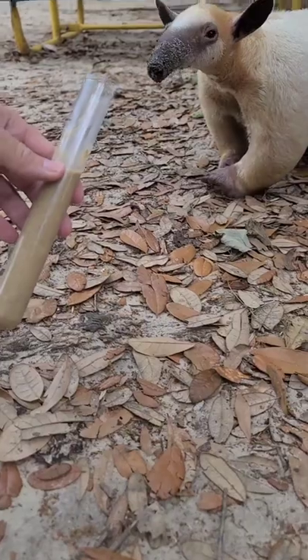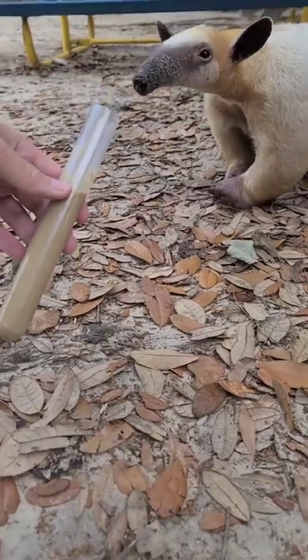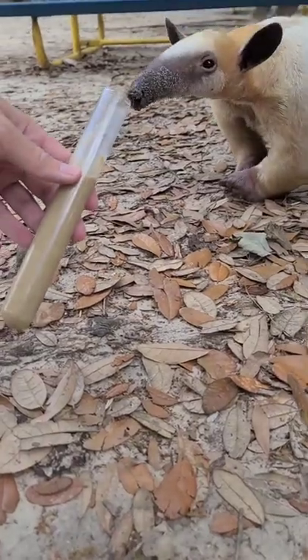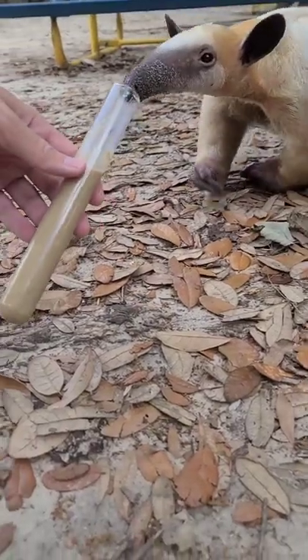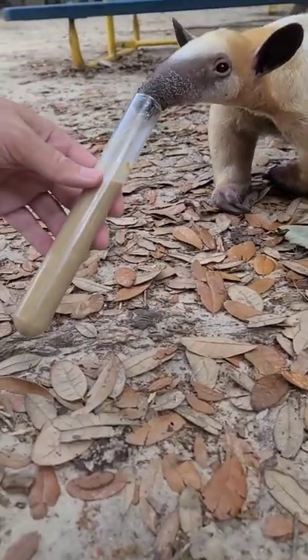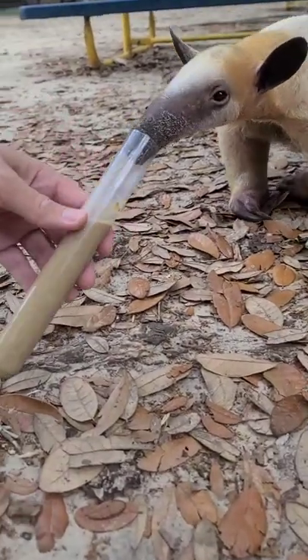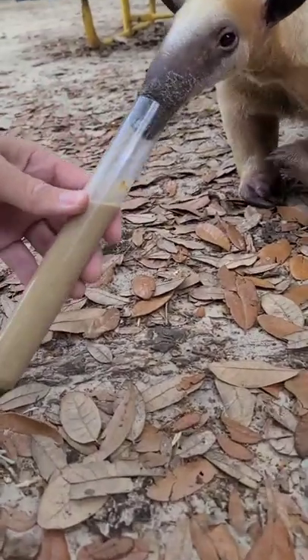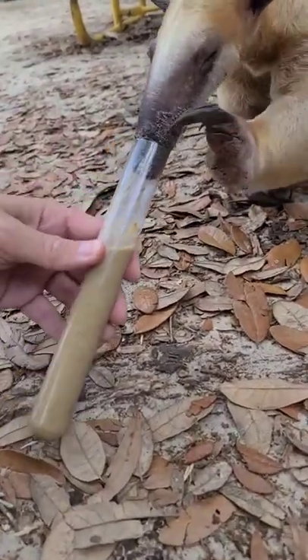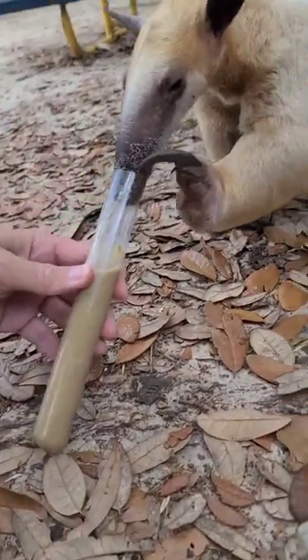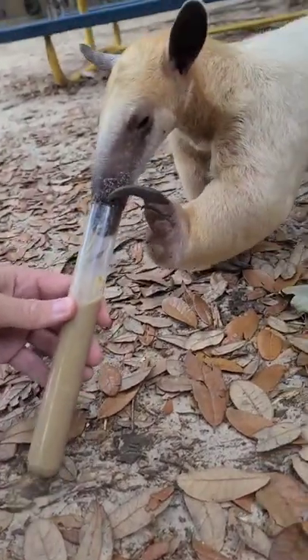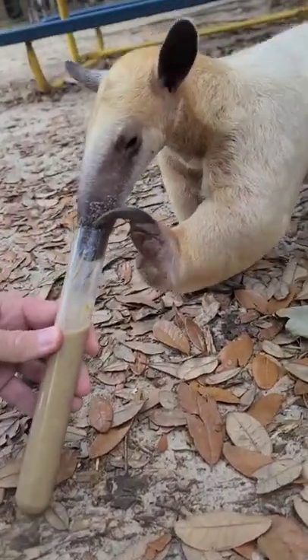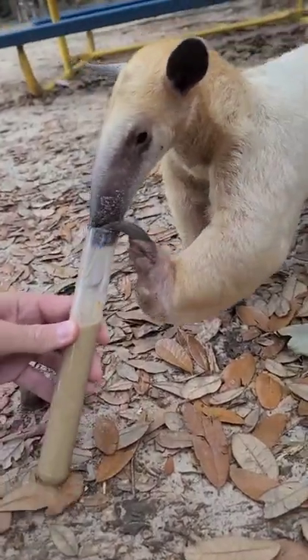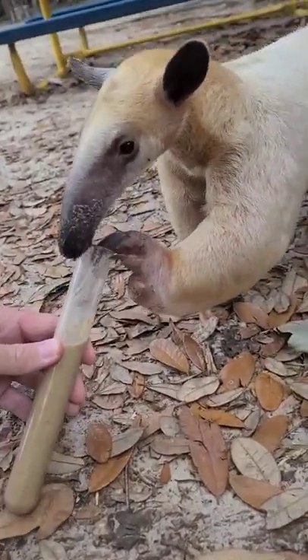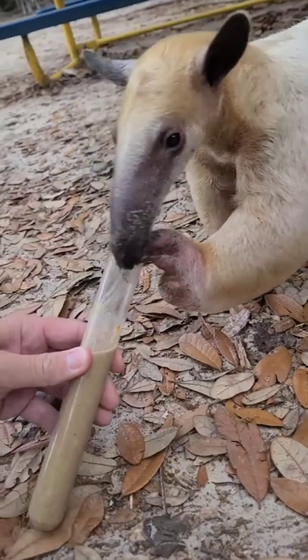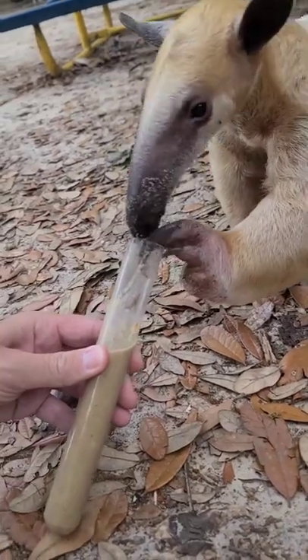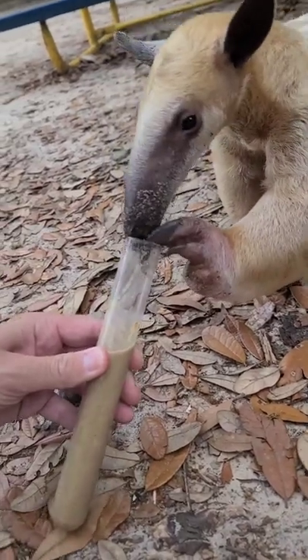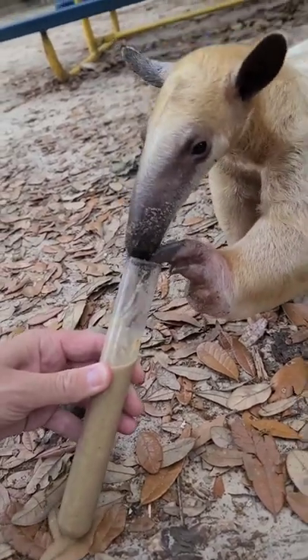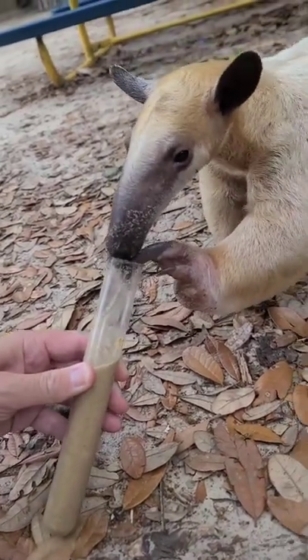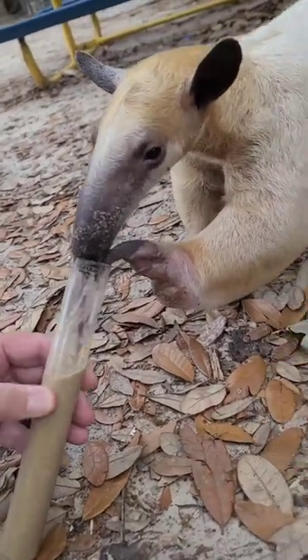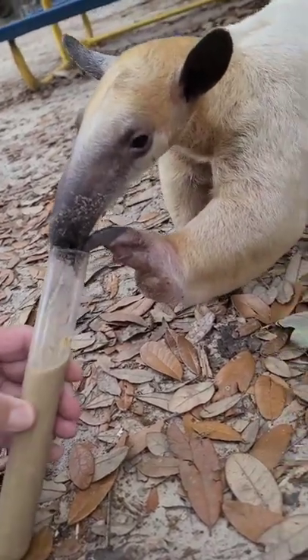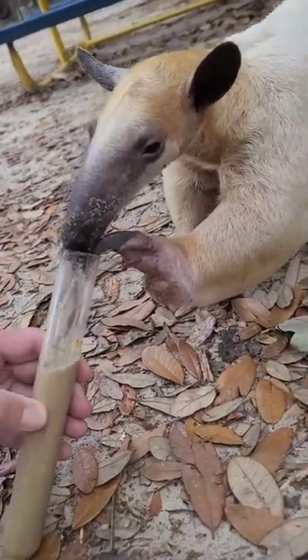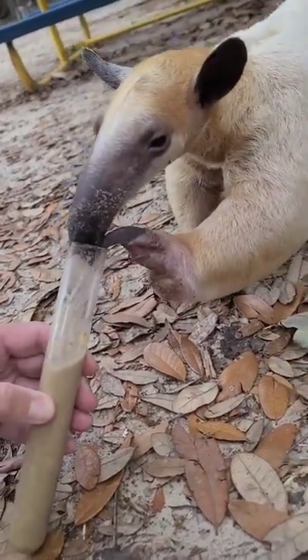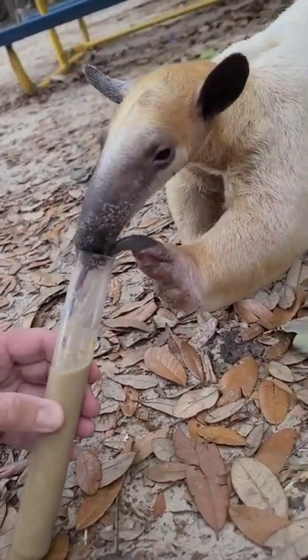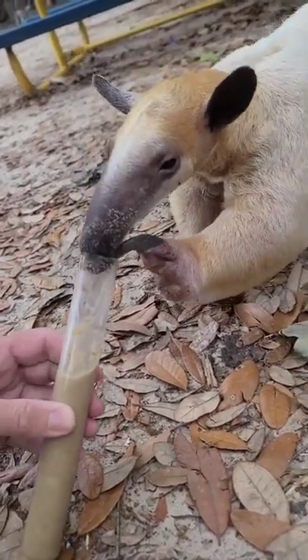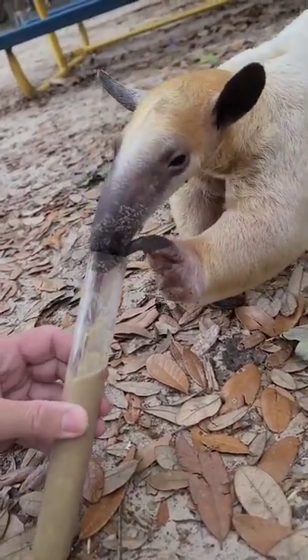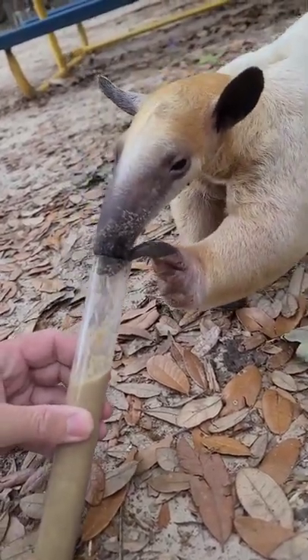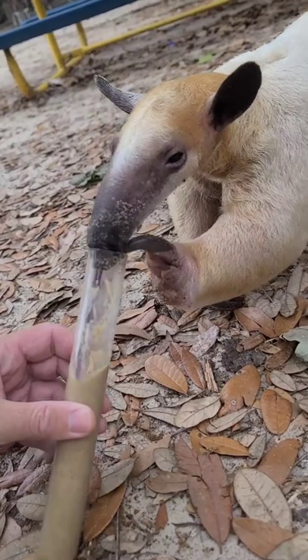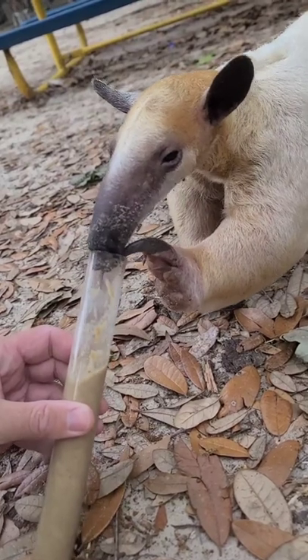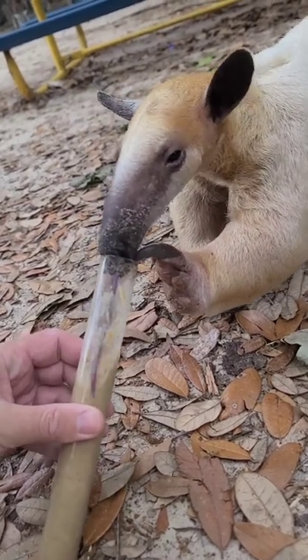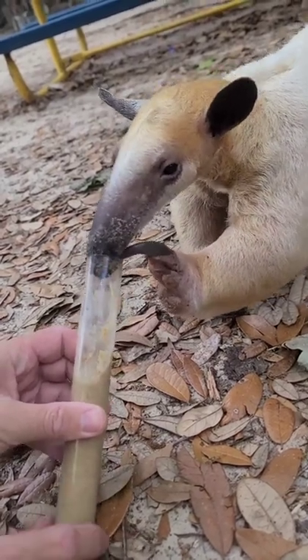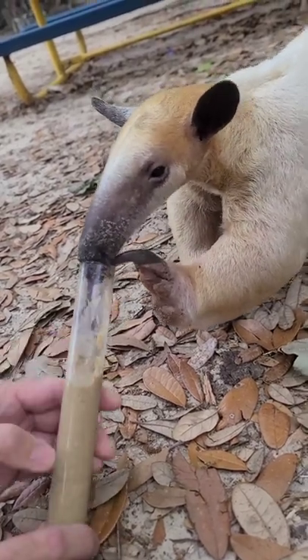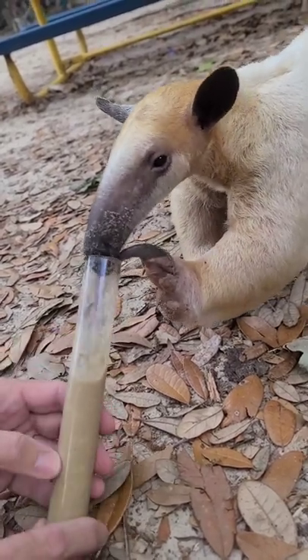Hey, you want this? You want this? You want that? Look at that. You can see your tongue going right in there, guys.